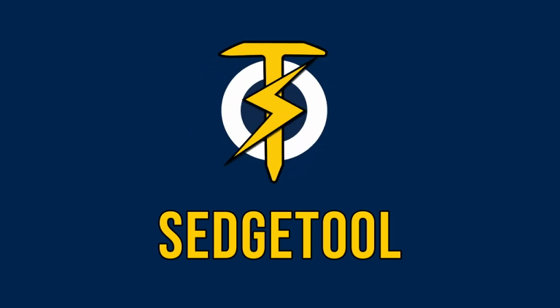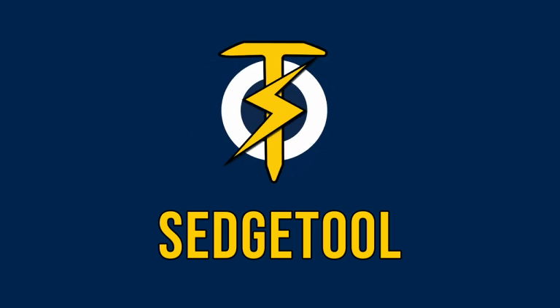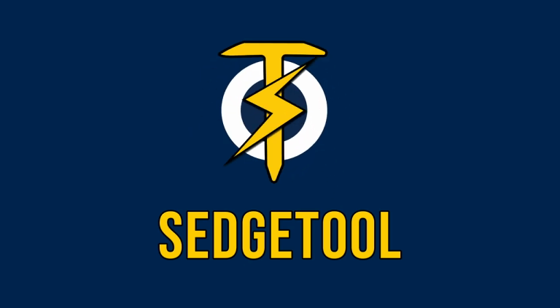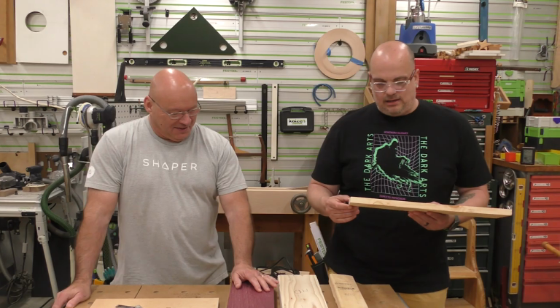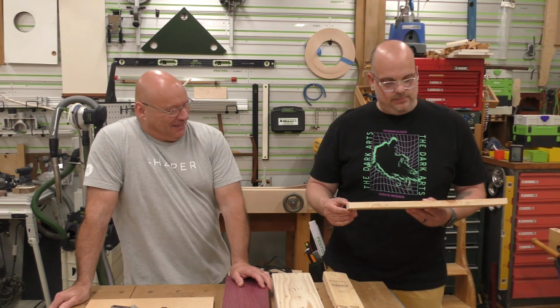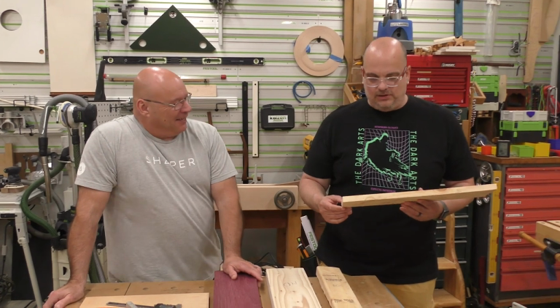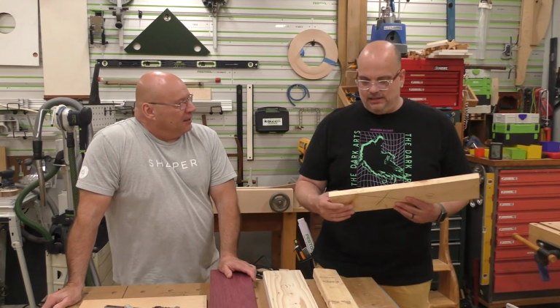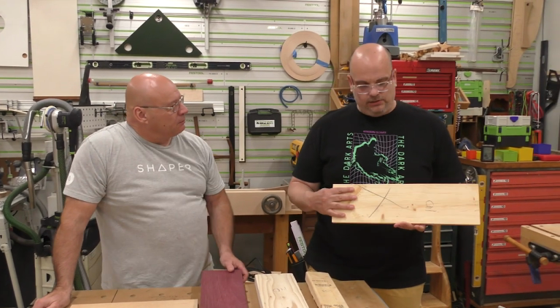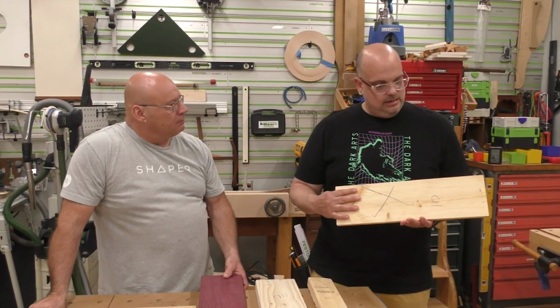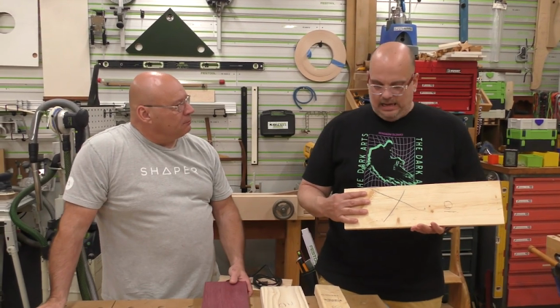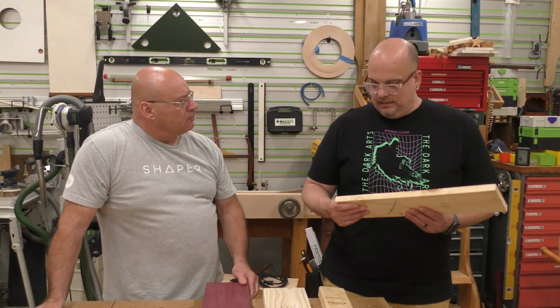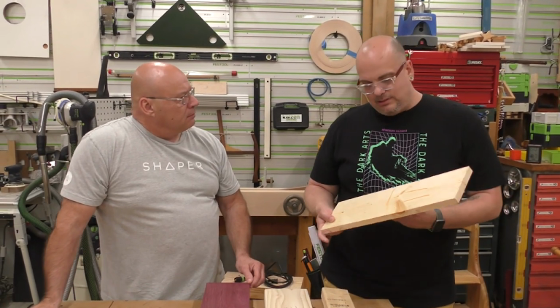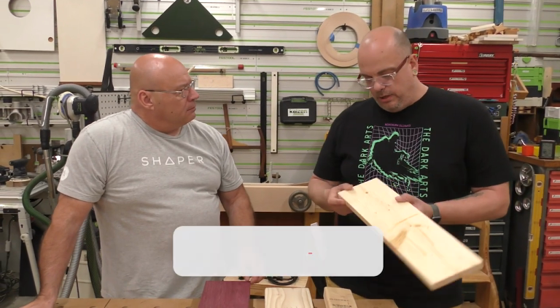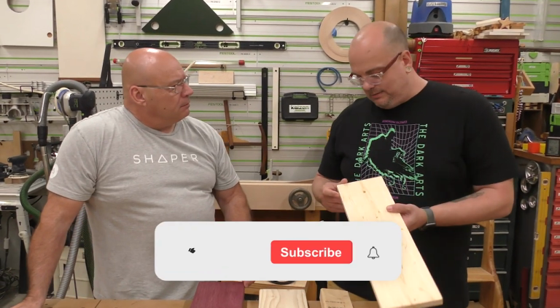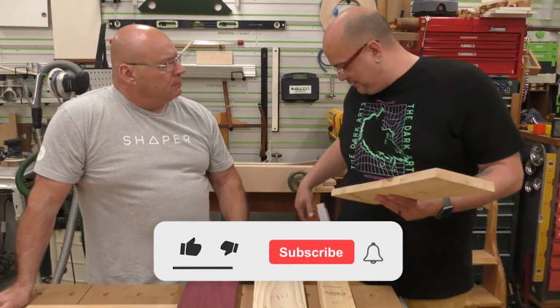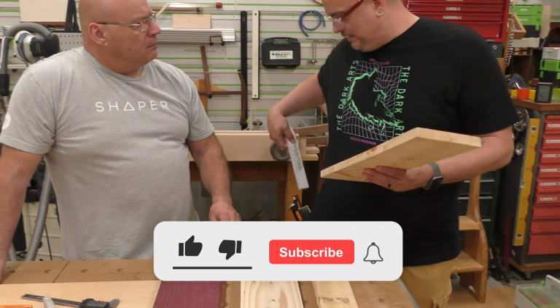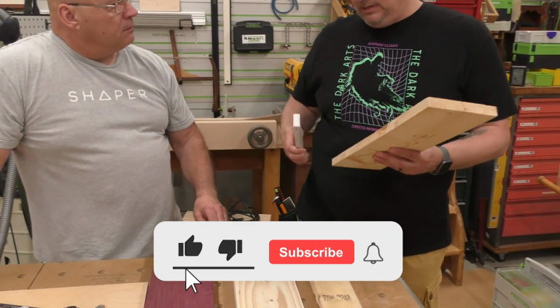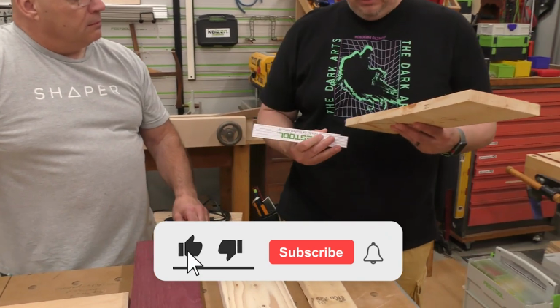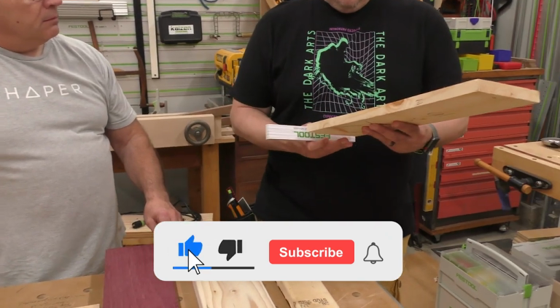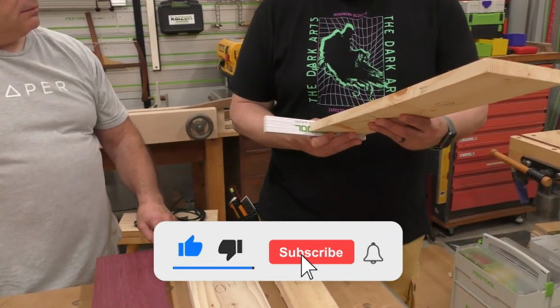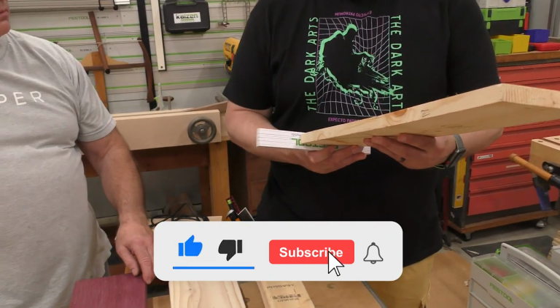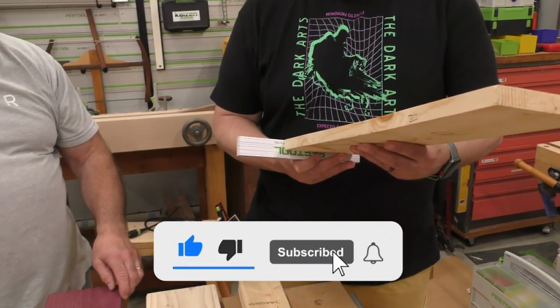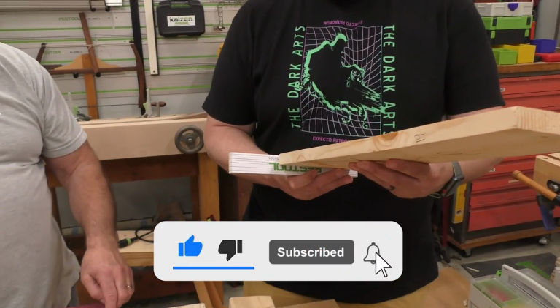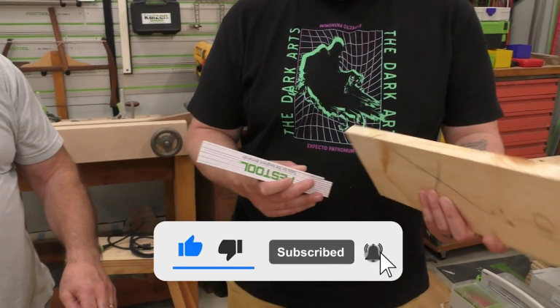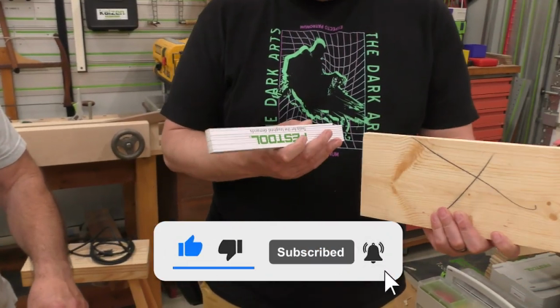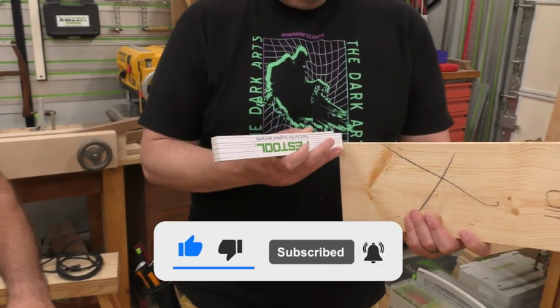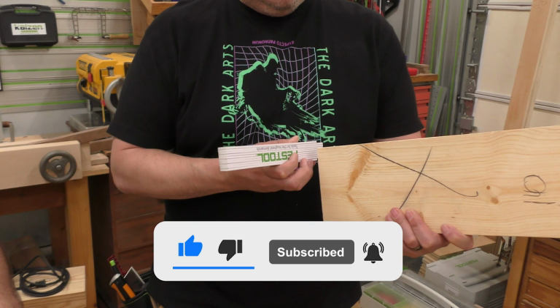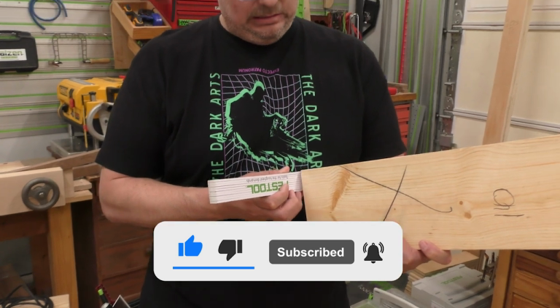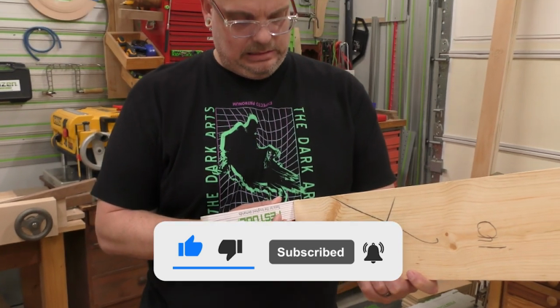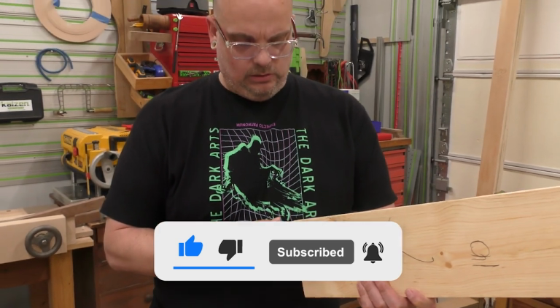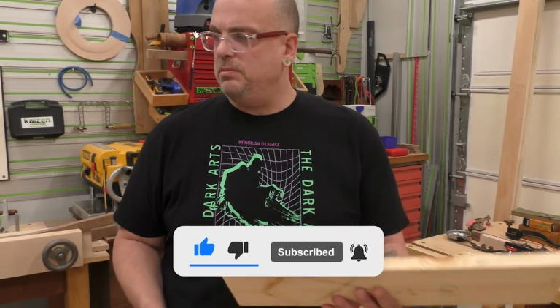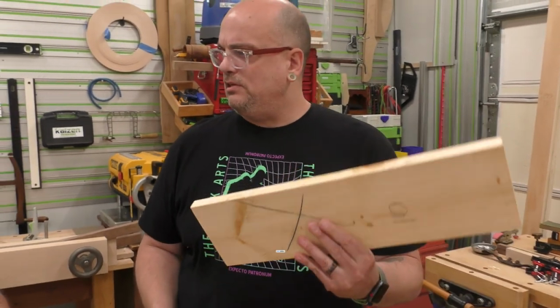I'm at the big box store the other day getting some material and they told me this is a one by six. I was looking at it — that's not quite six and that's not quite one. What am I missing here?